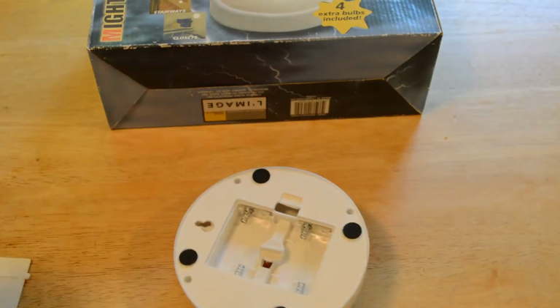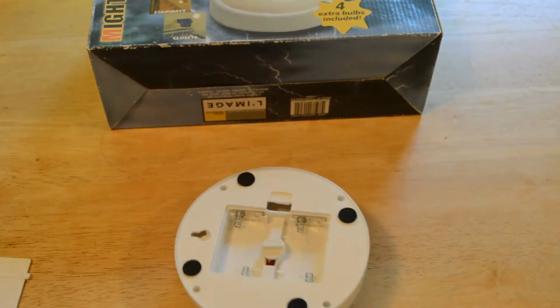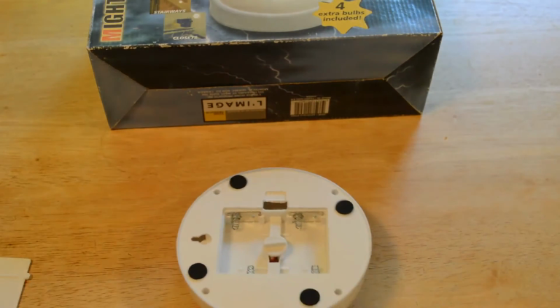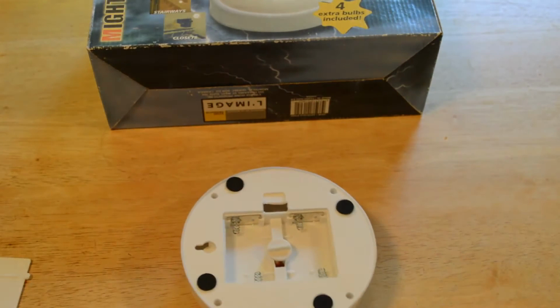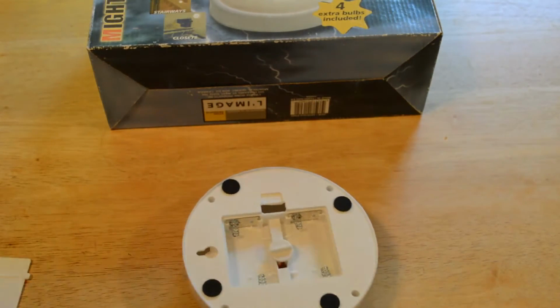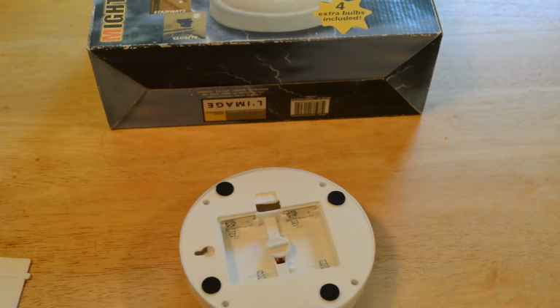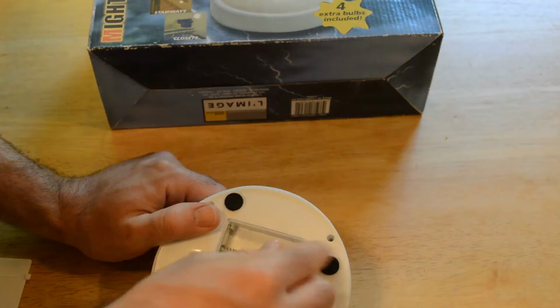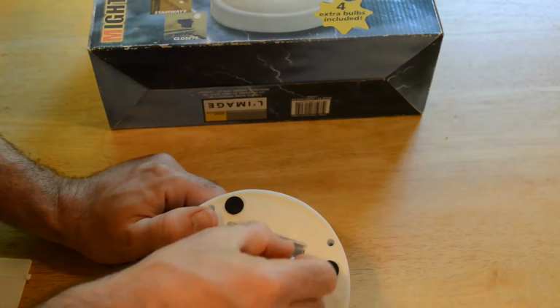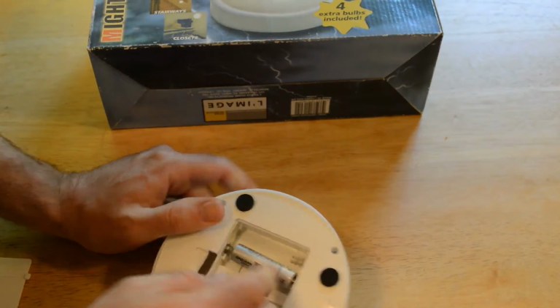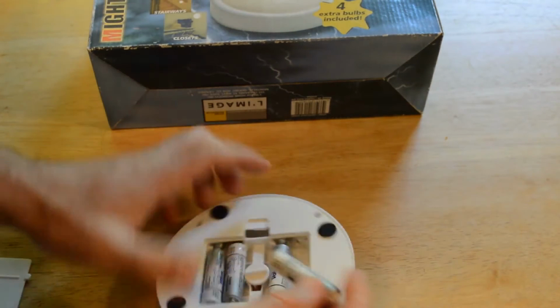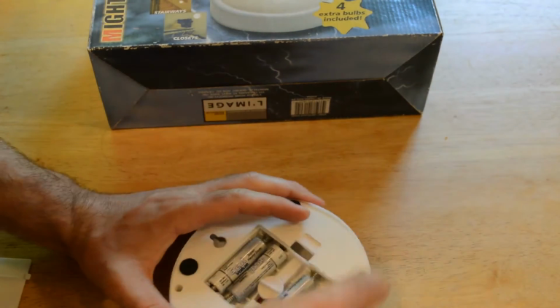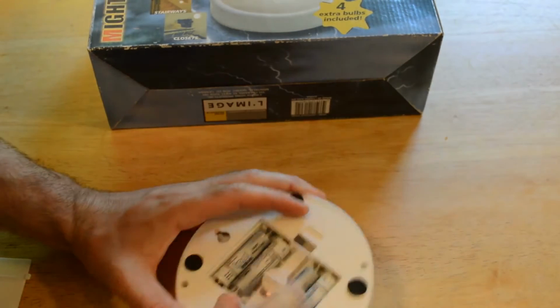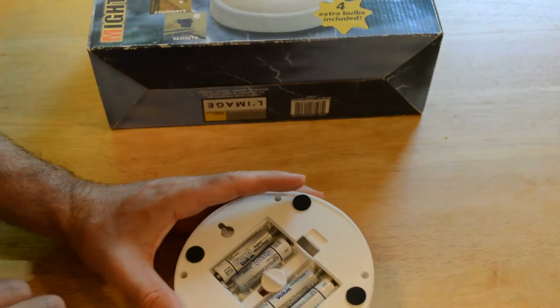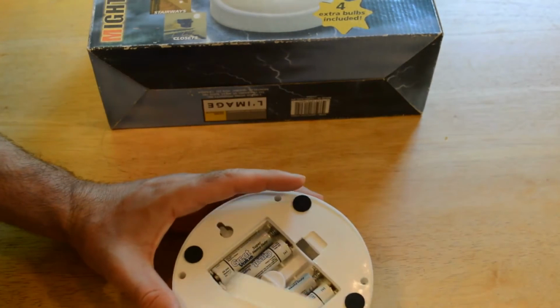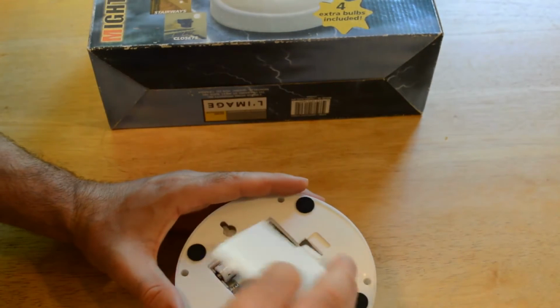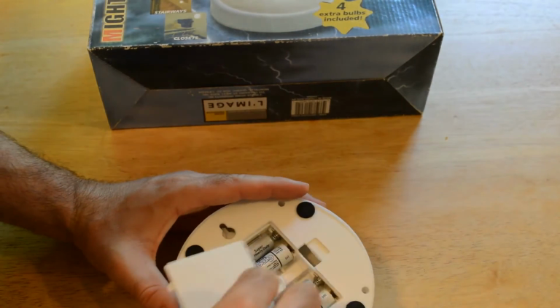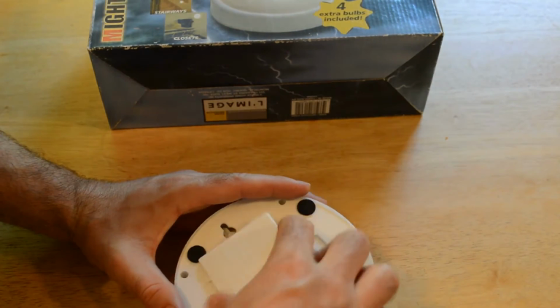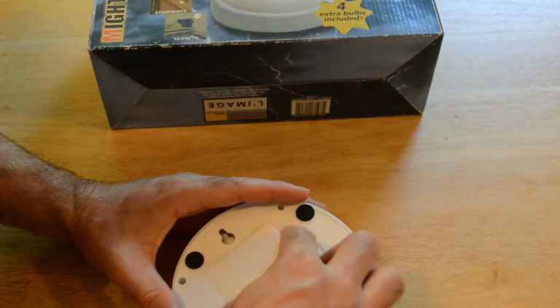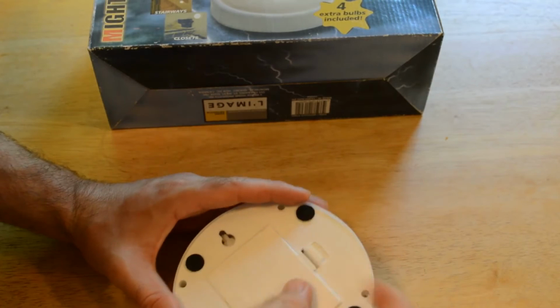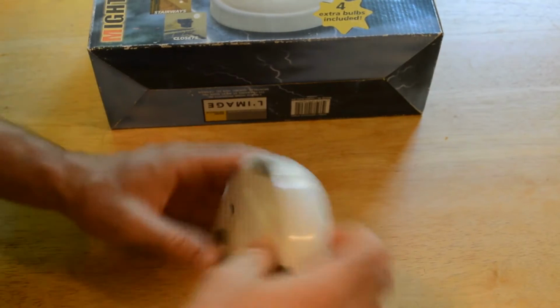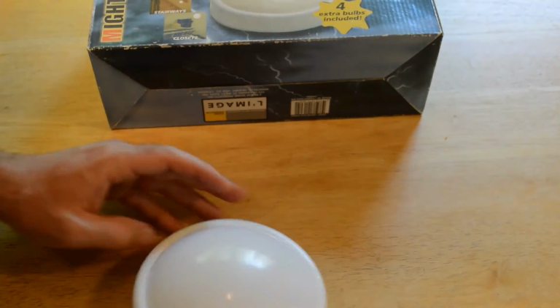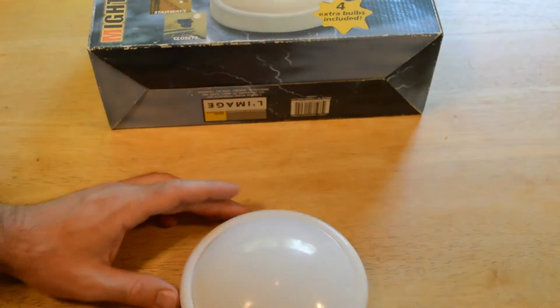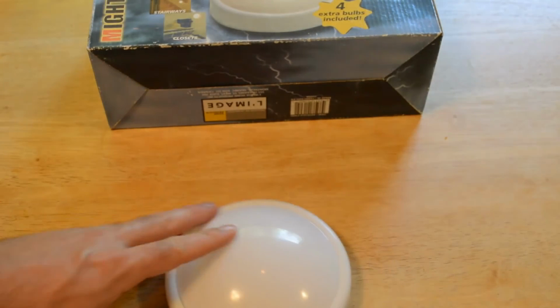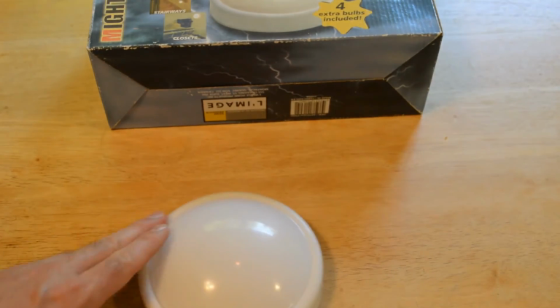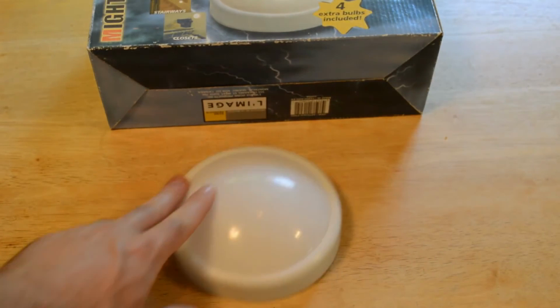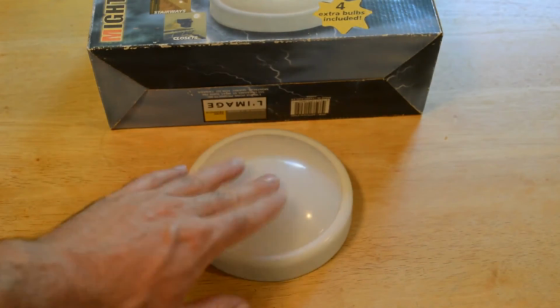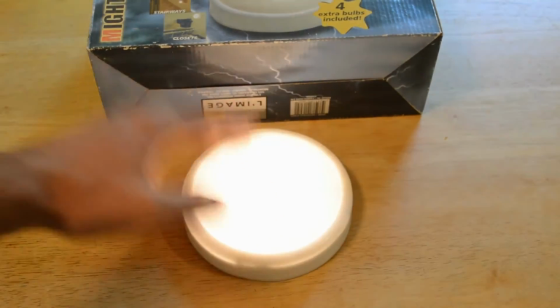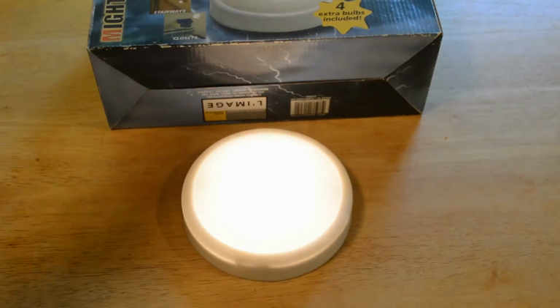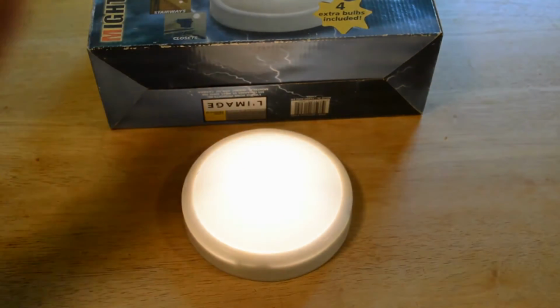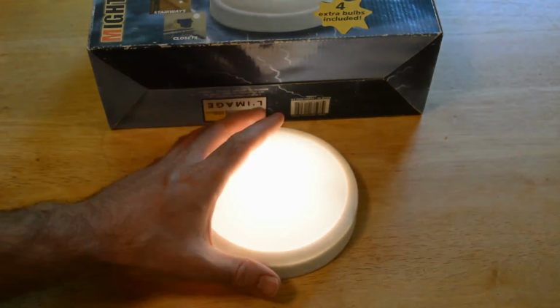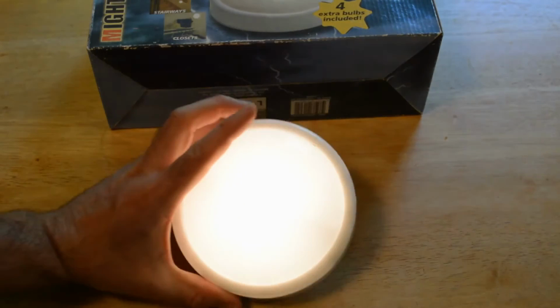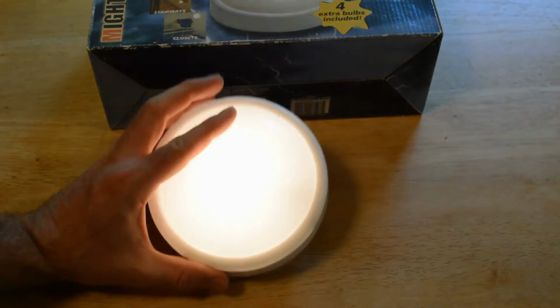I'm going to put the batteries in right now and let's see if it works. I saw it come on a little bit. And sure enough, it does work.